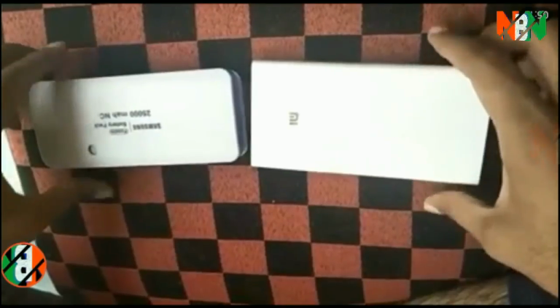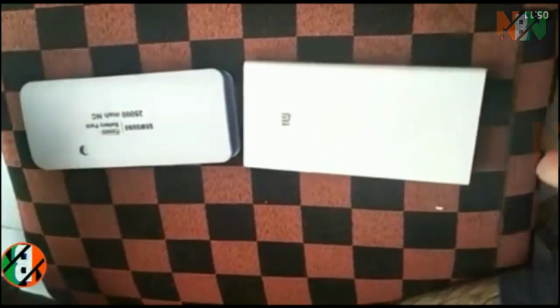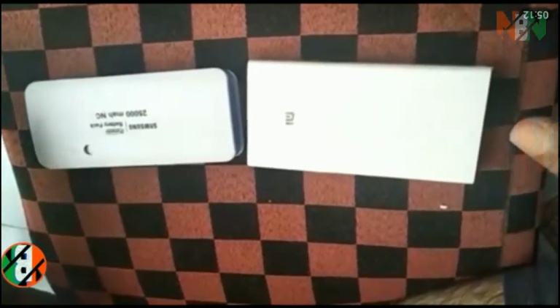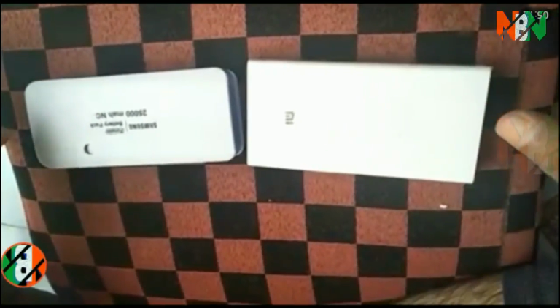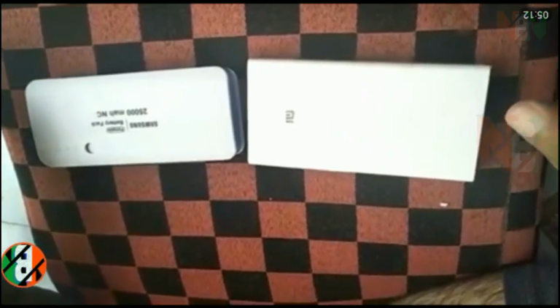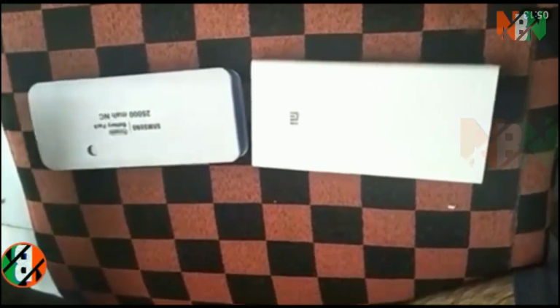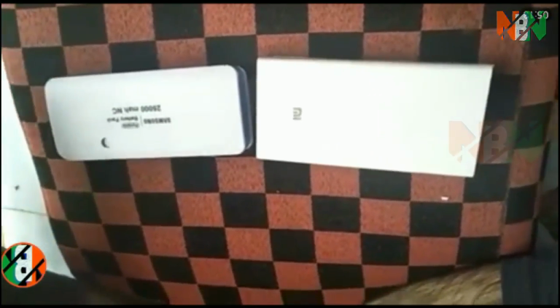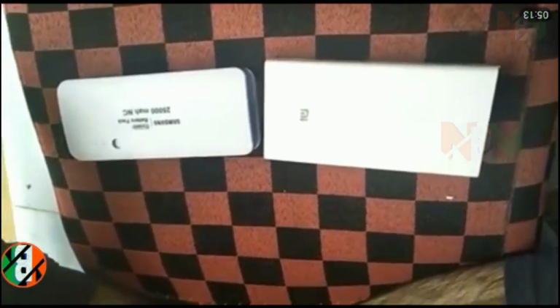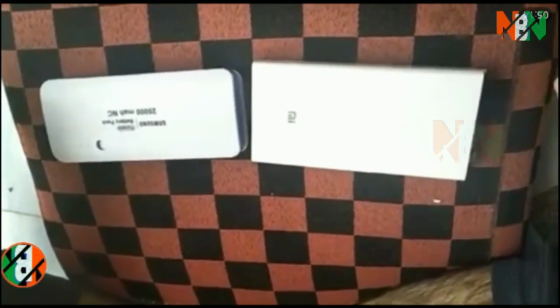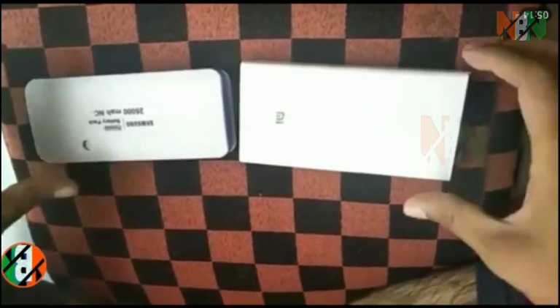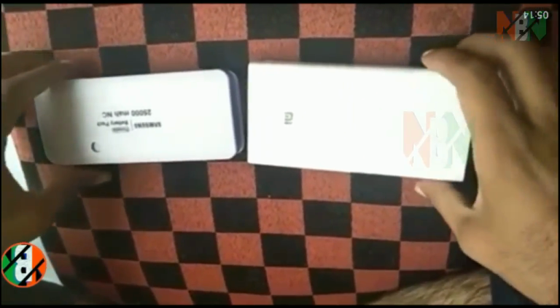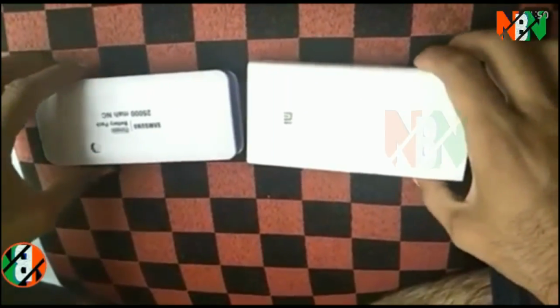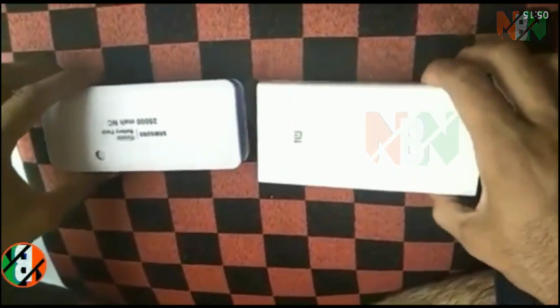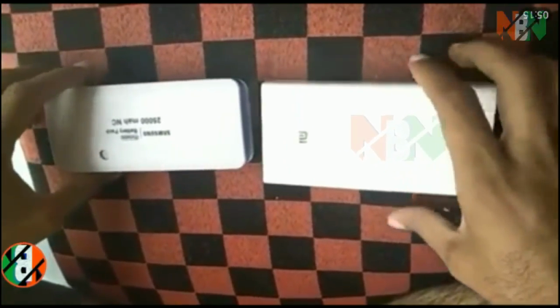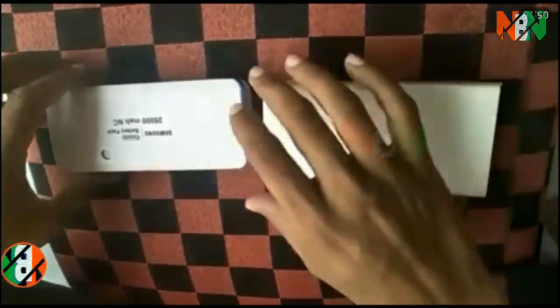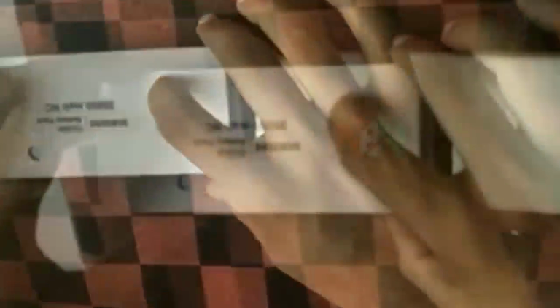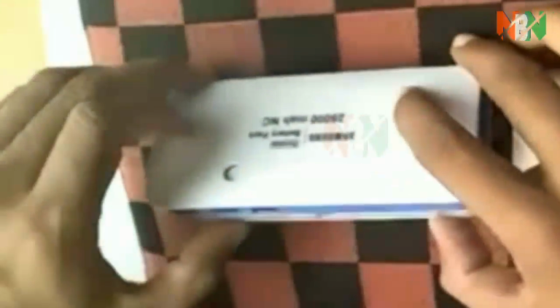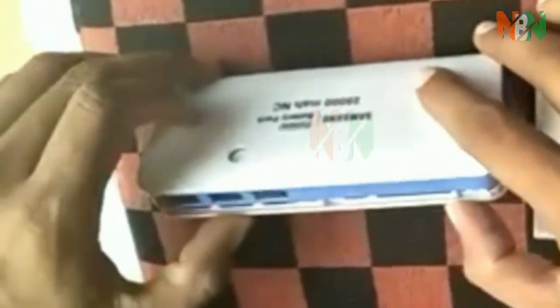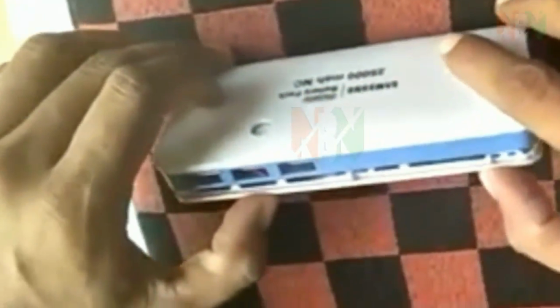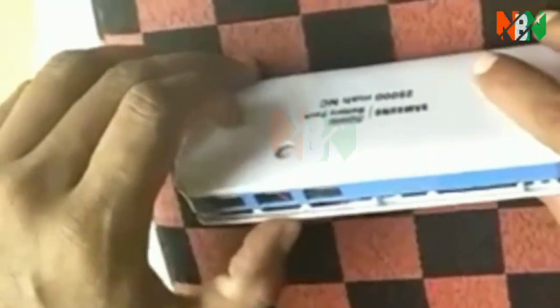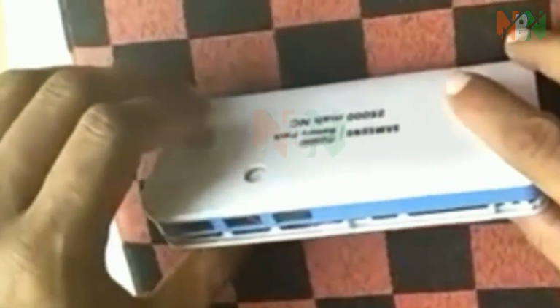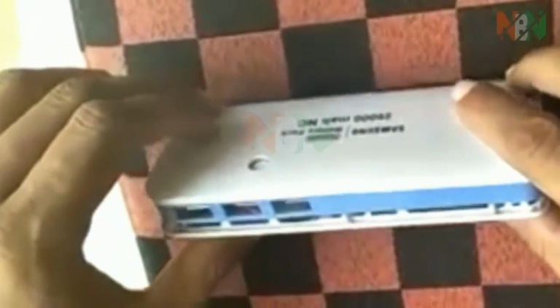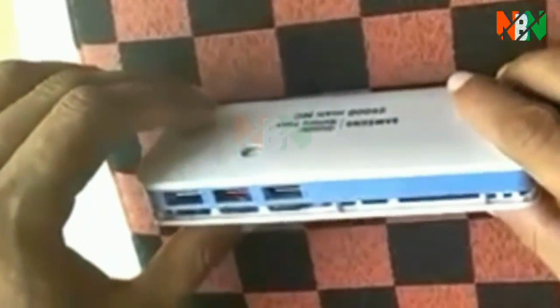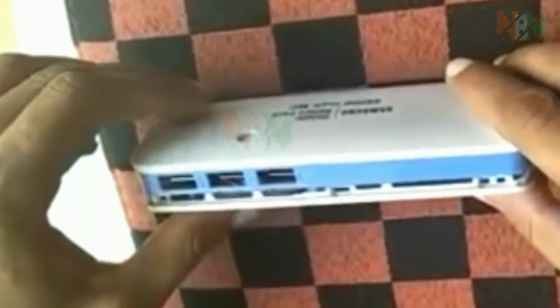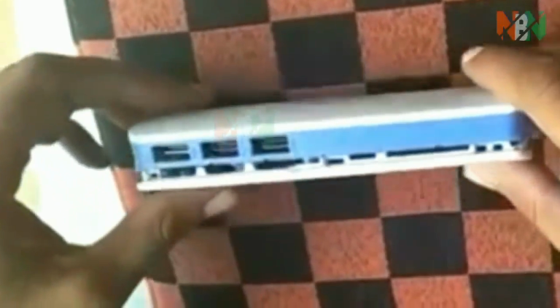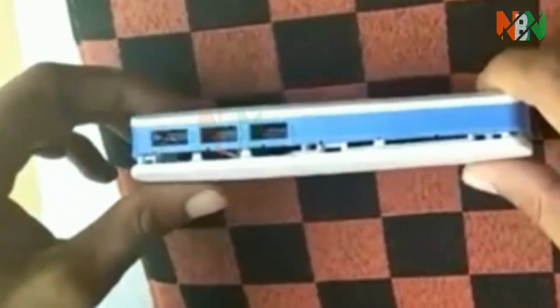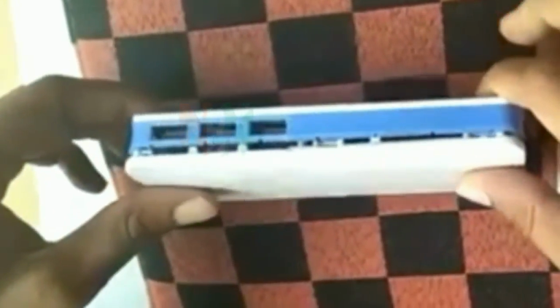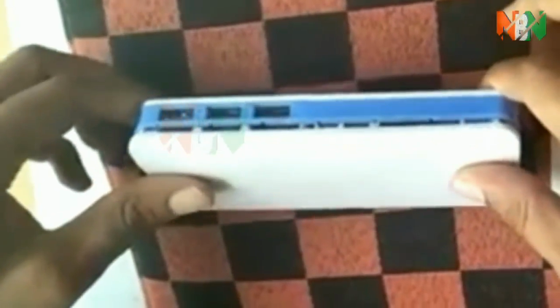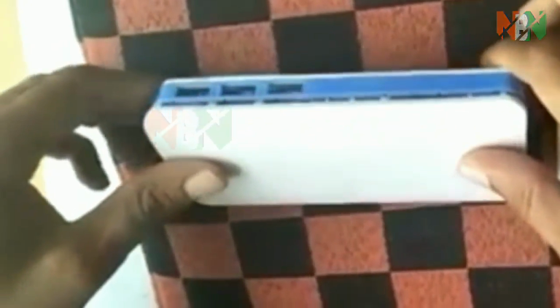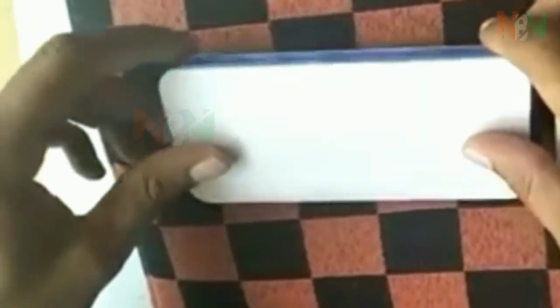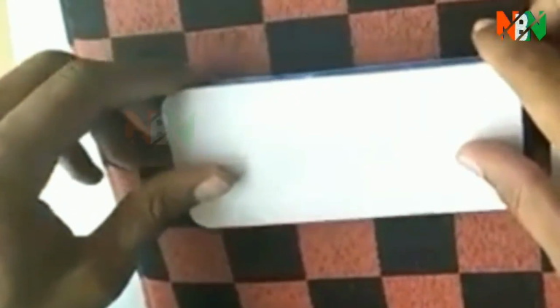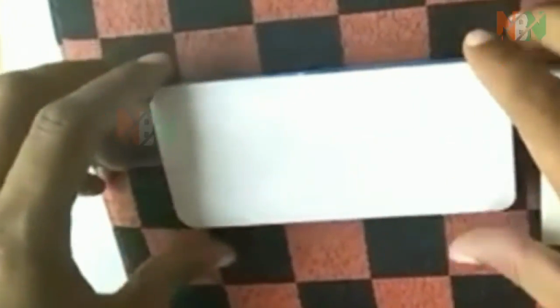Then I tried to open them. First they didn't open, but then they opened. After opening, you can see what I will show you now. I opened the Samsung first.